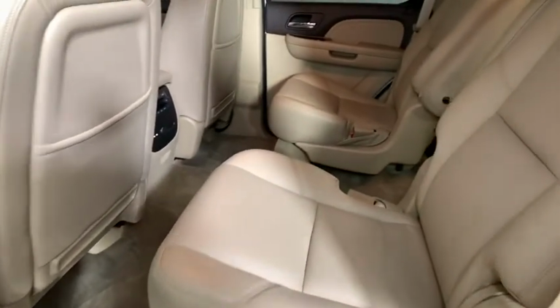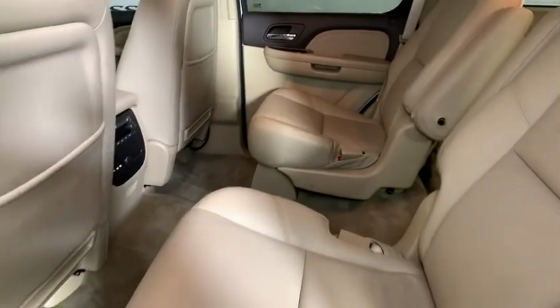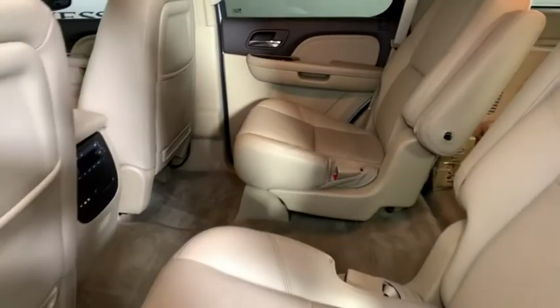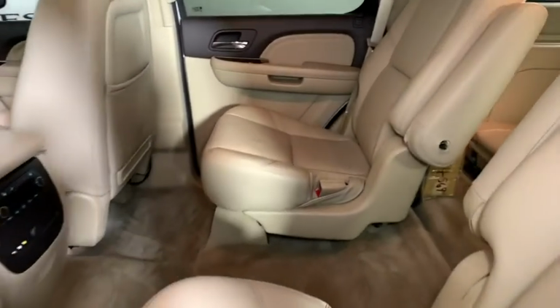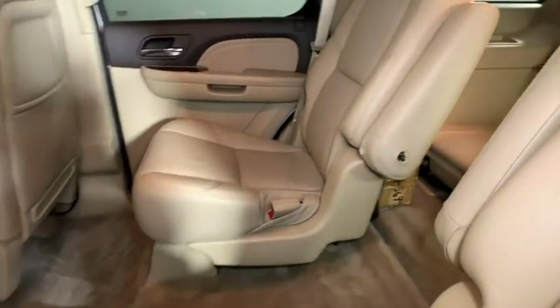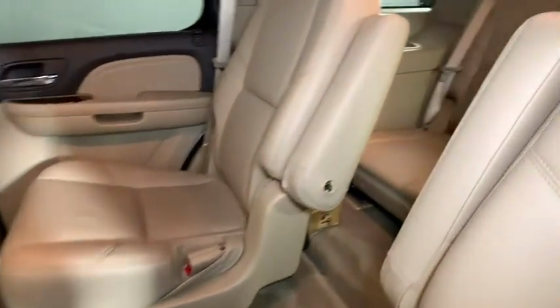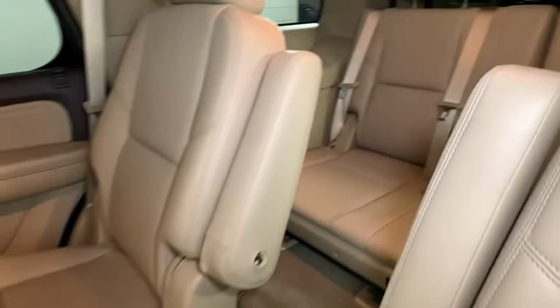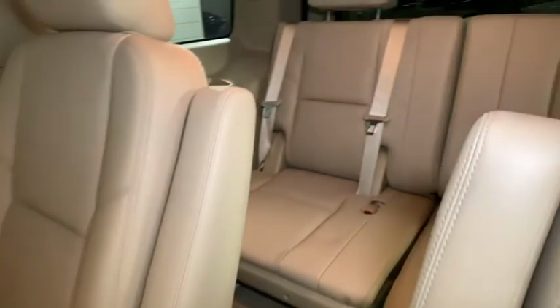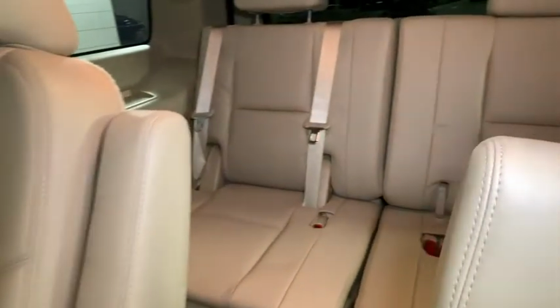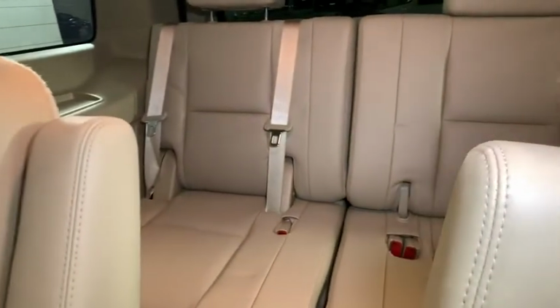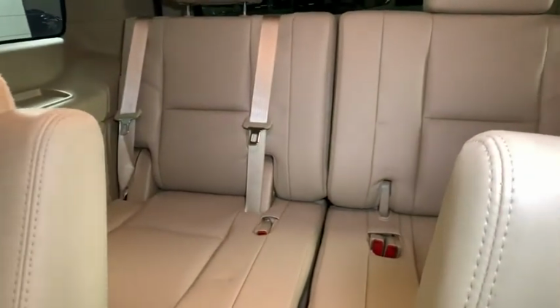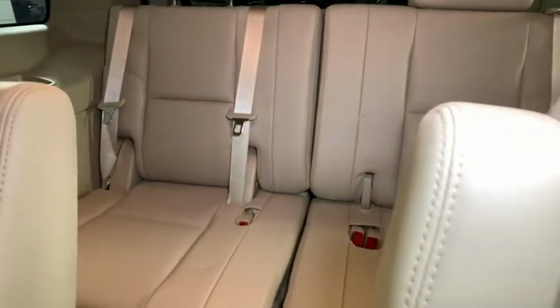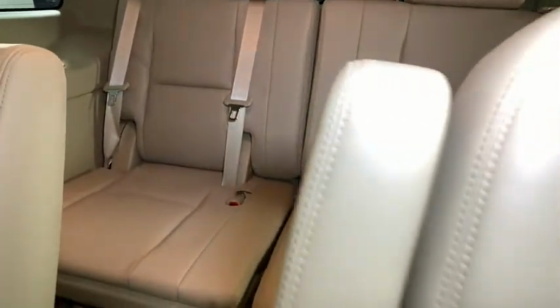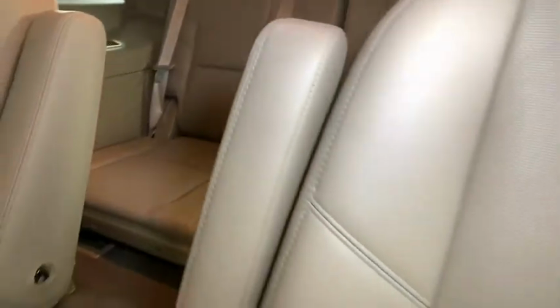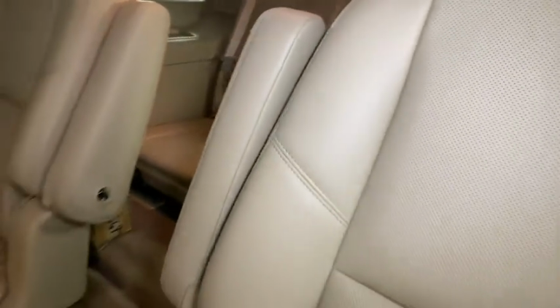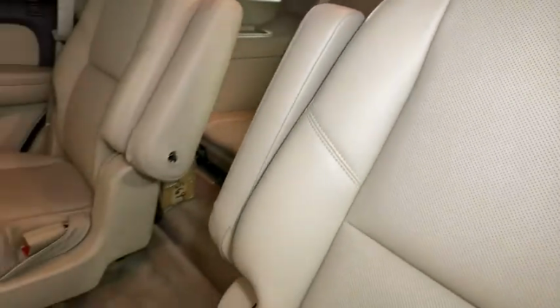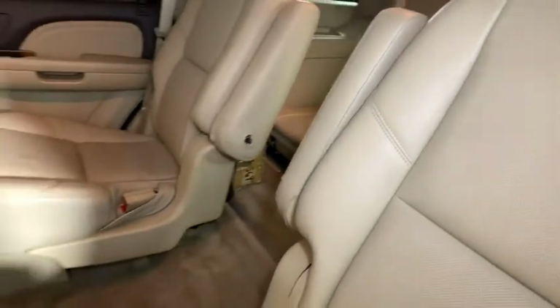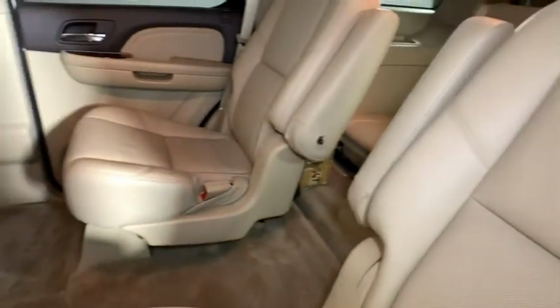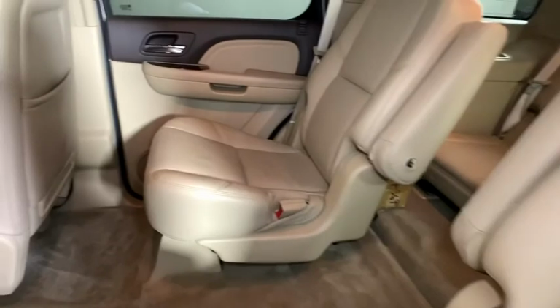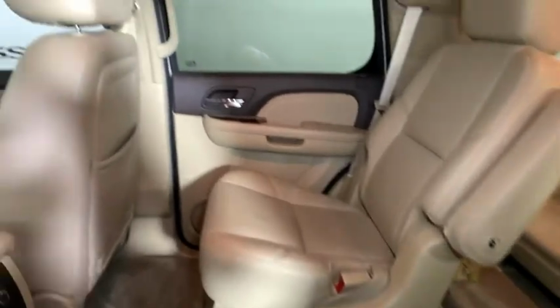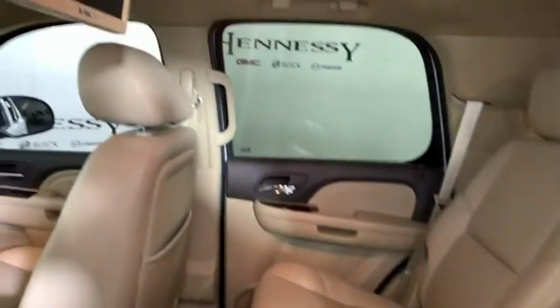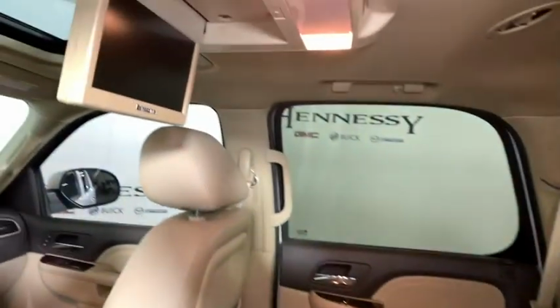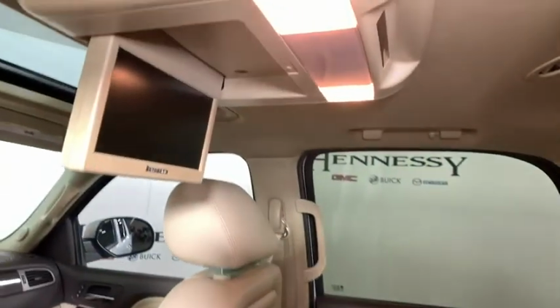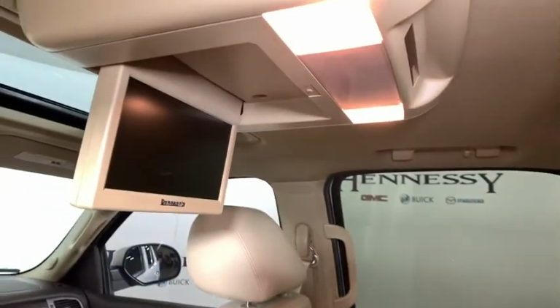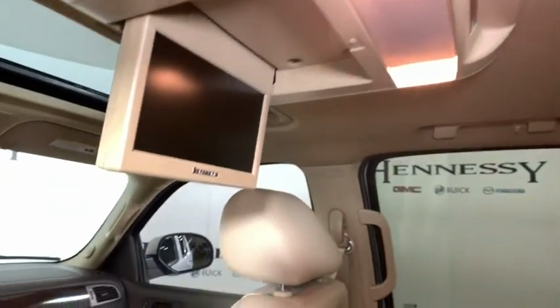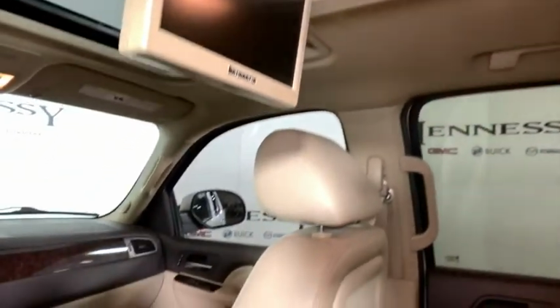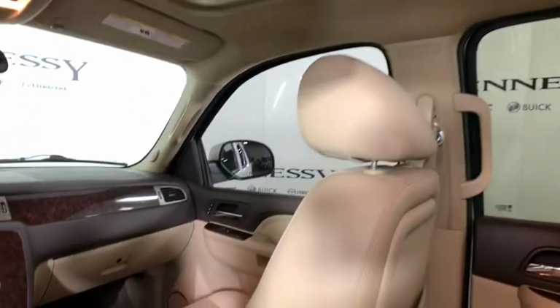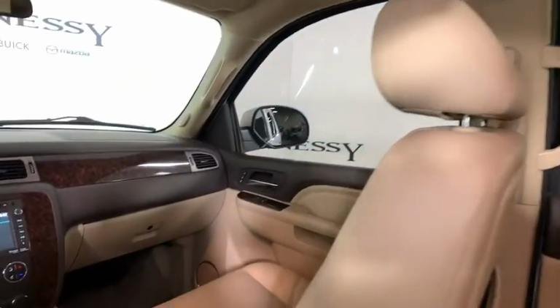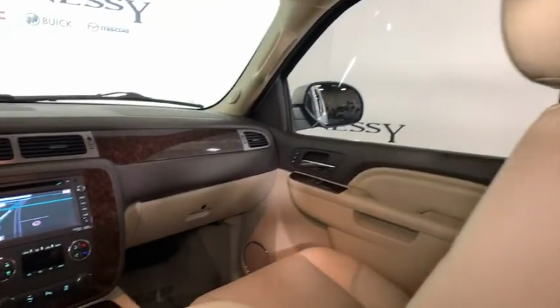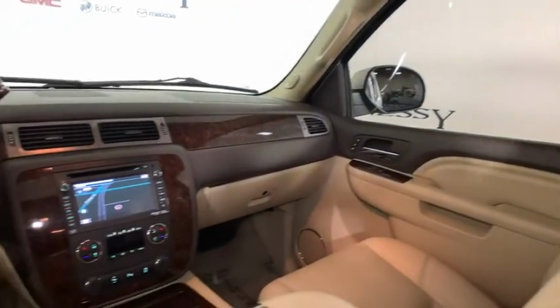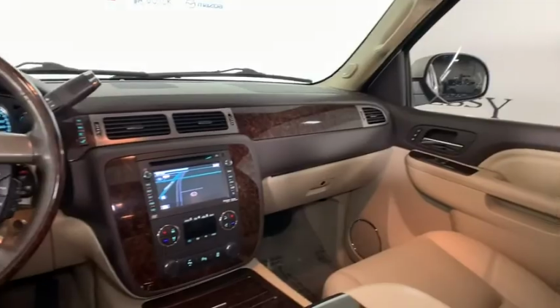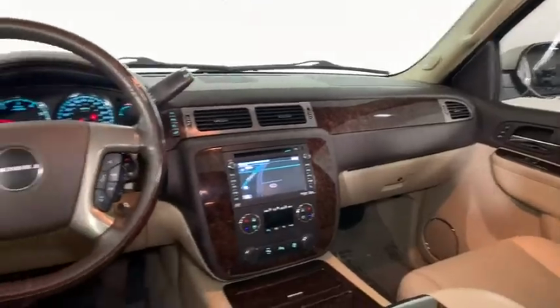One owner, alloy wheels, auto-dimming rear-view mirror, four-wheel disc brakes, universal garage door opener, heated front seat, trip computer, CD player, rear window defroster, bucket seats, heated steering wheel, power windows.